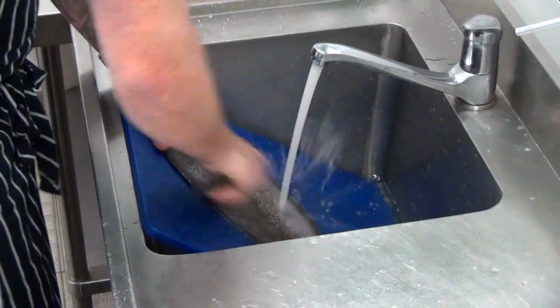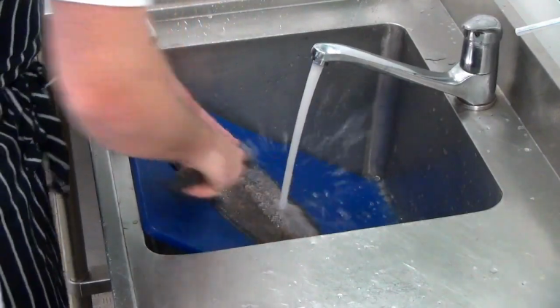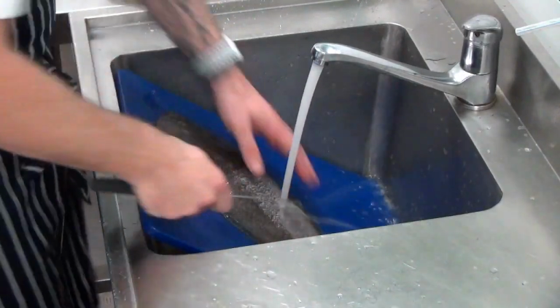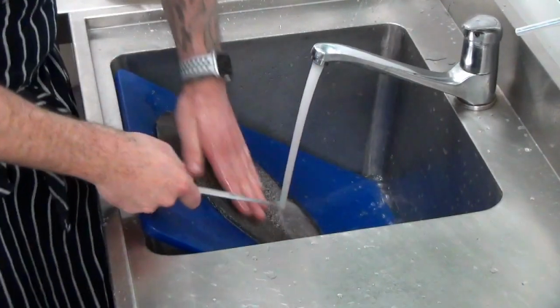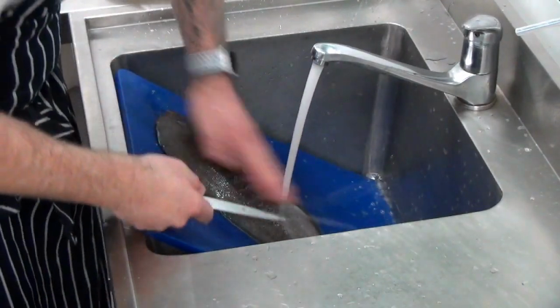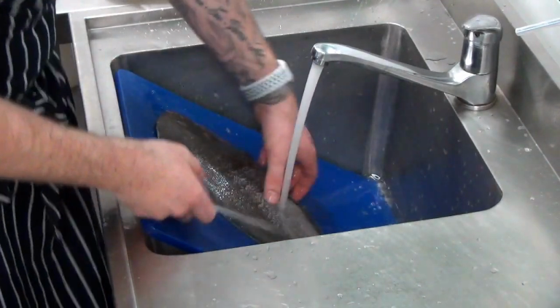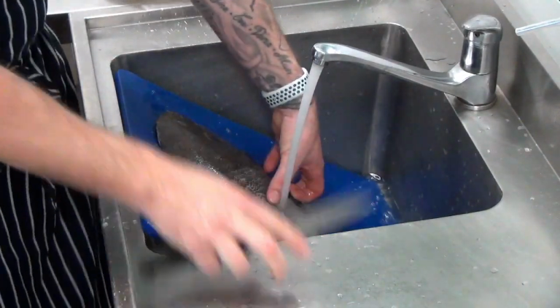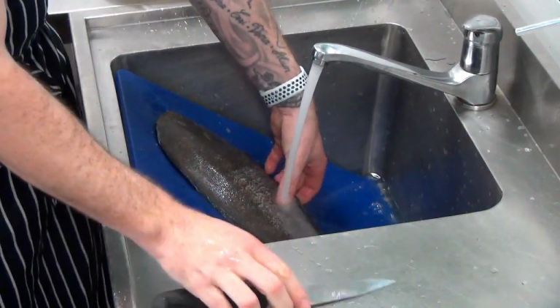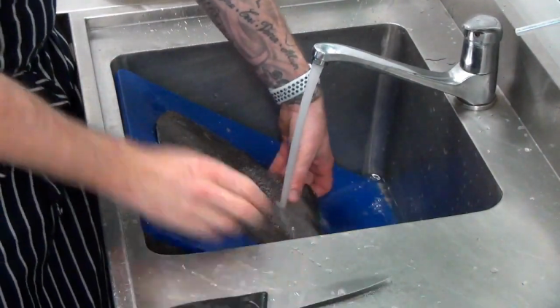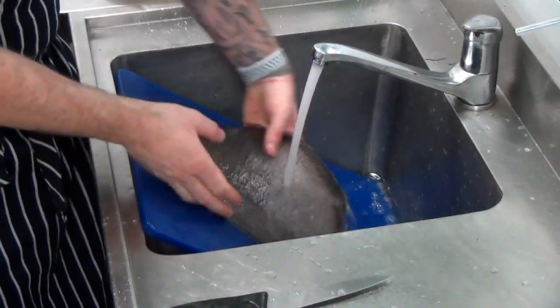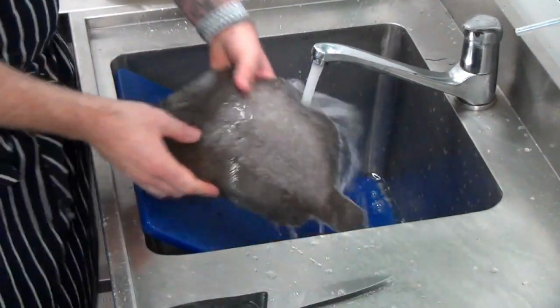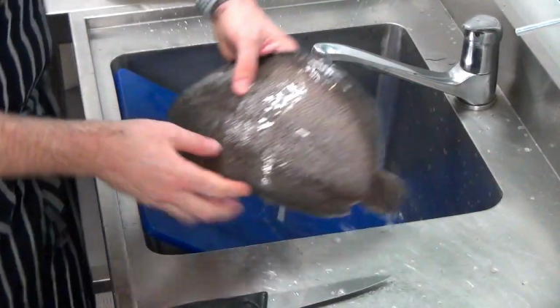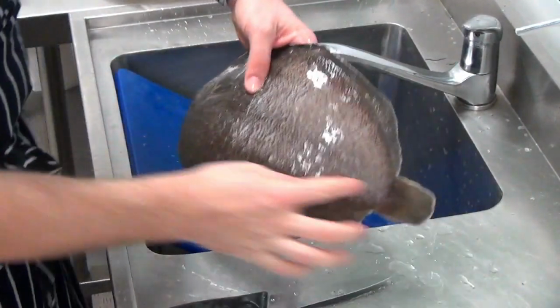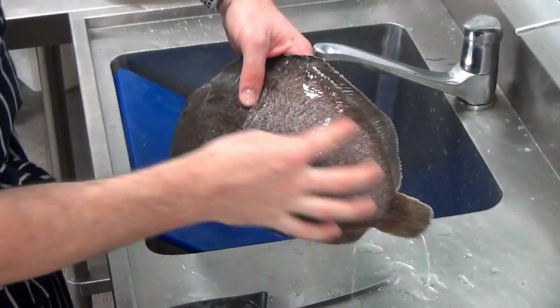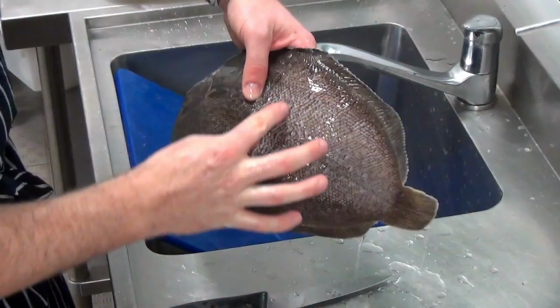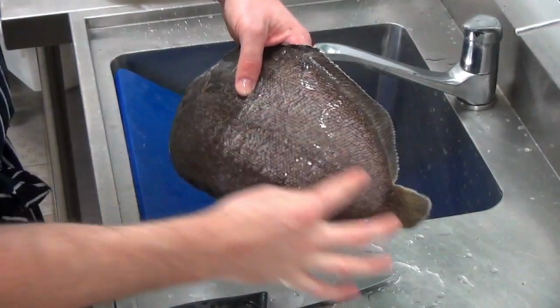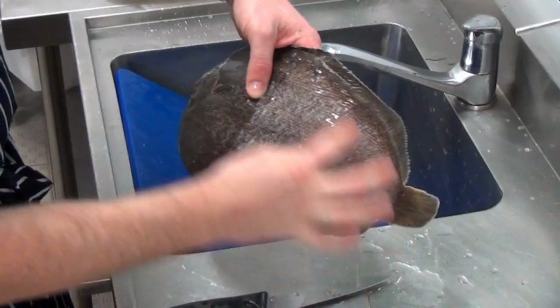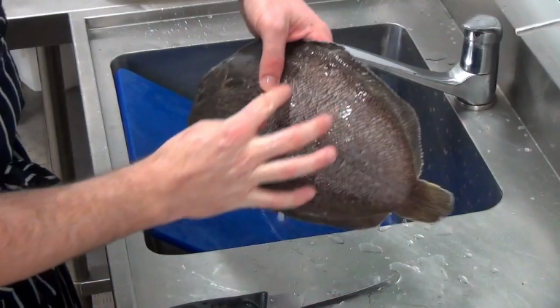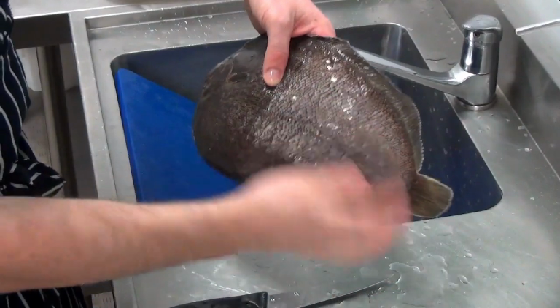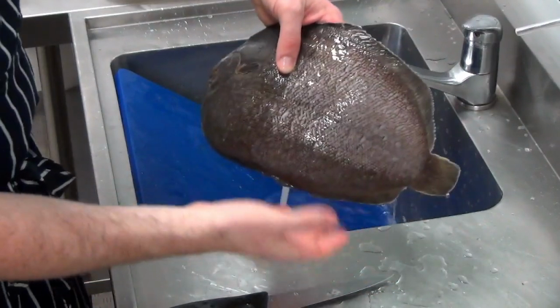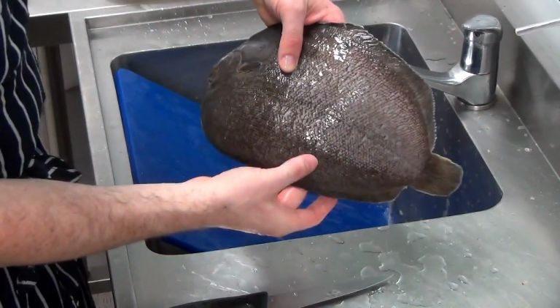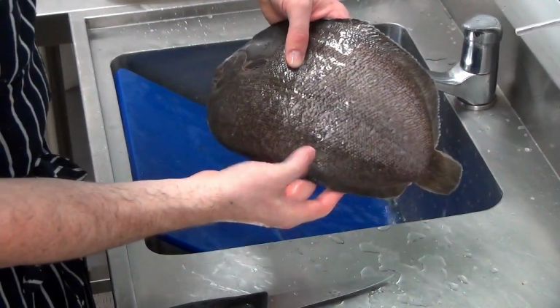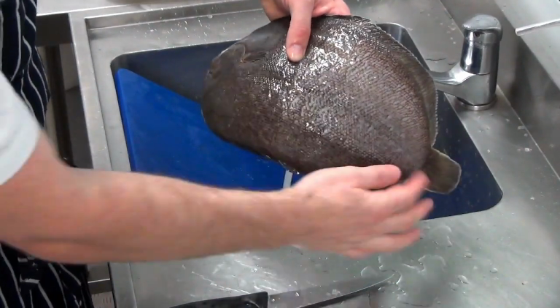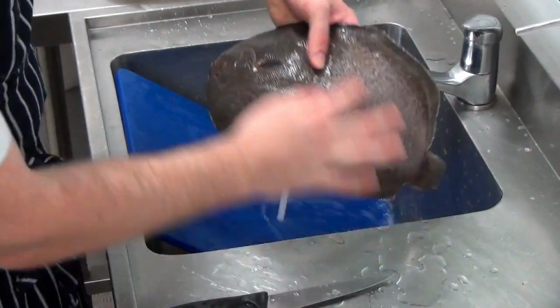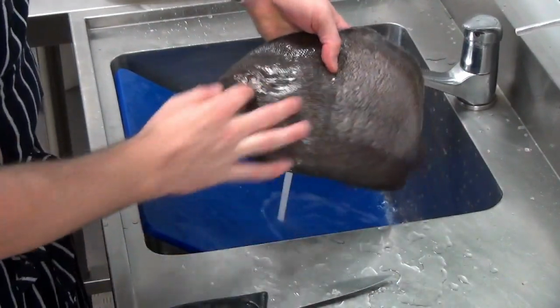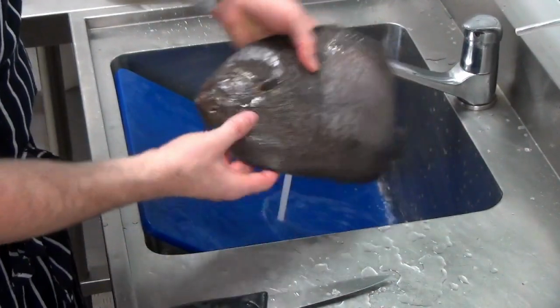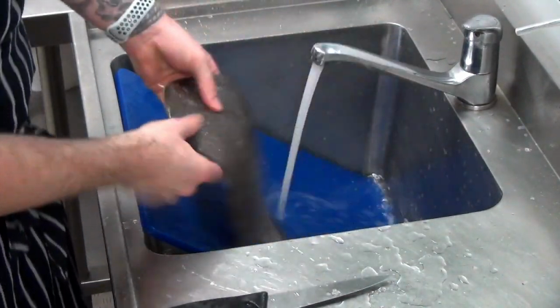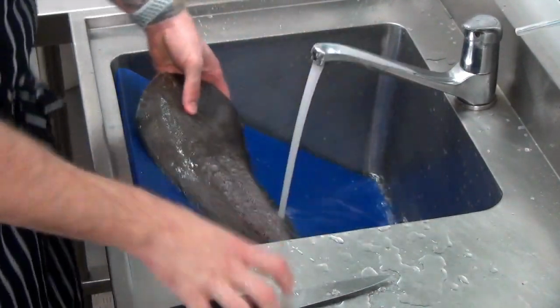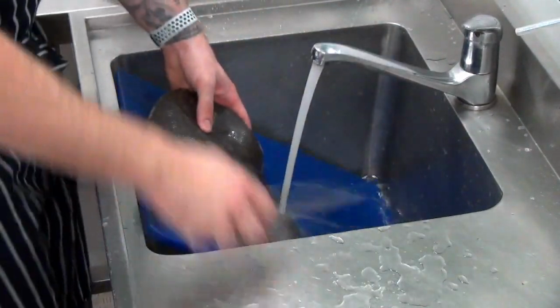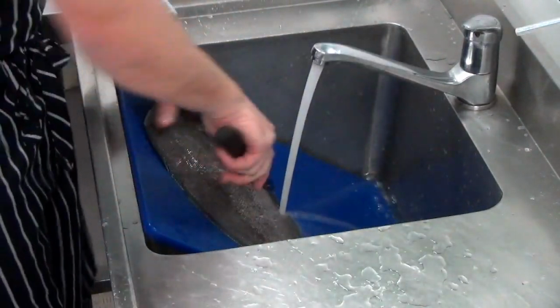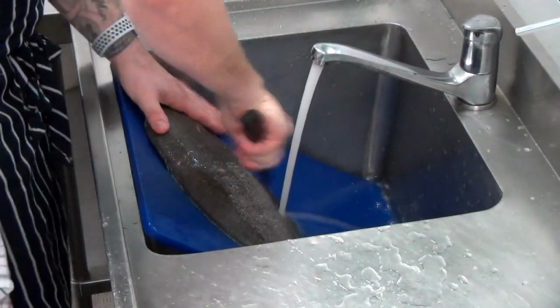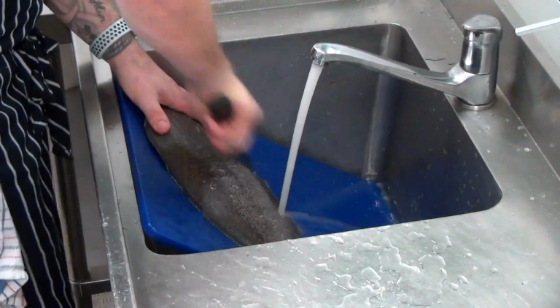You'll see that all these little scales fly off as you continue. You can see the color of the fish will change. So continue doing this all the way up to the head.